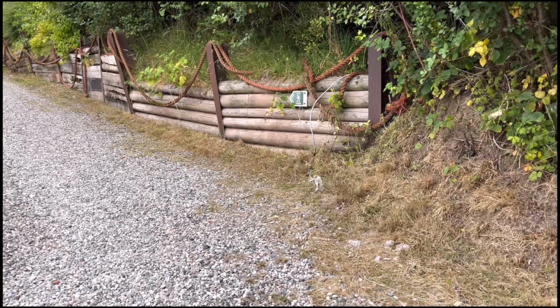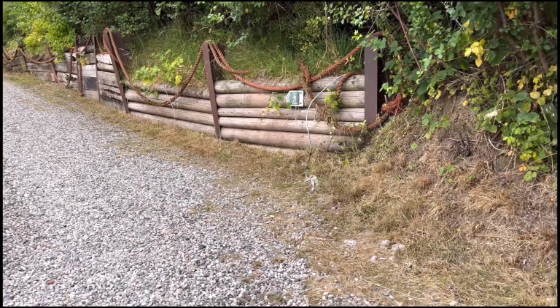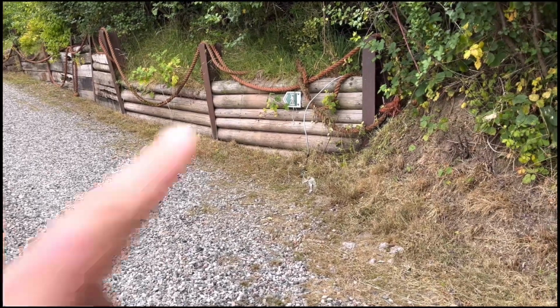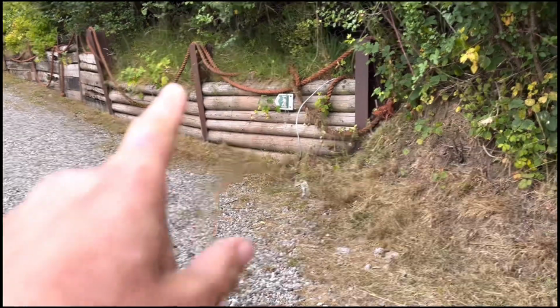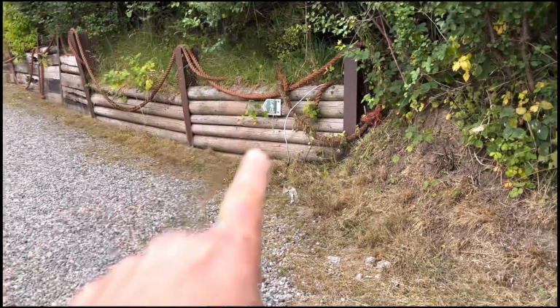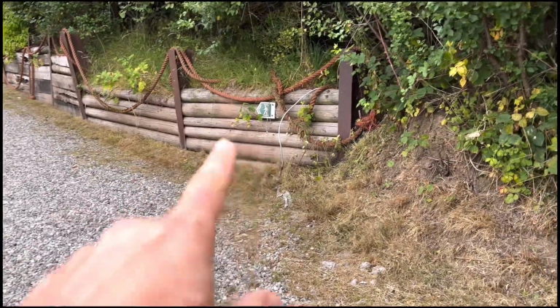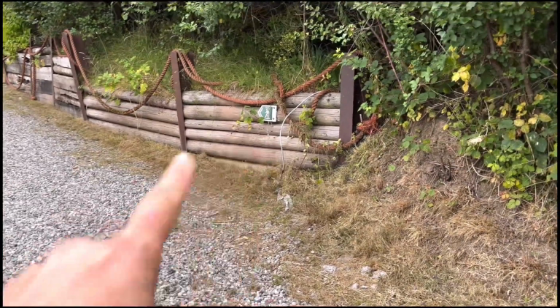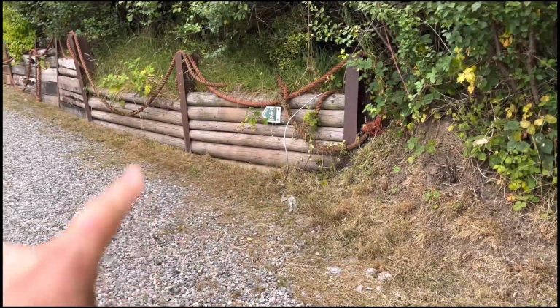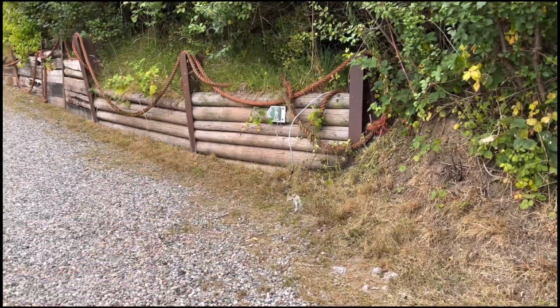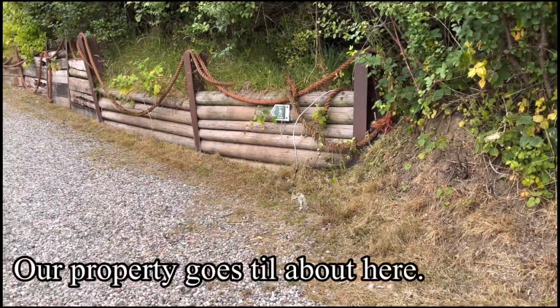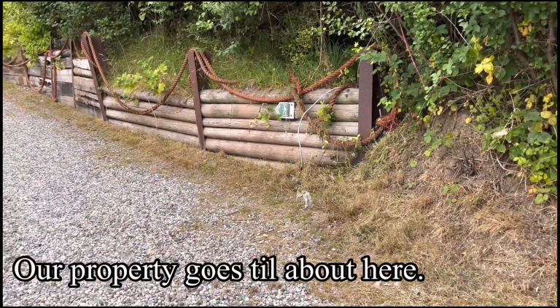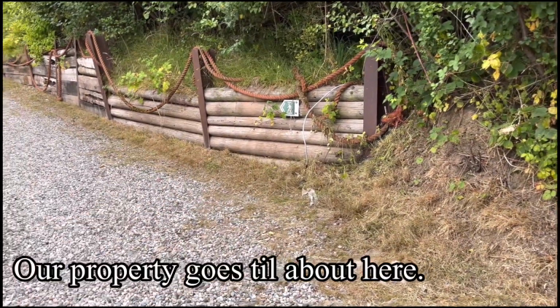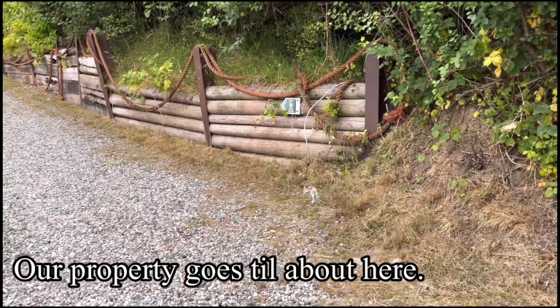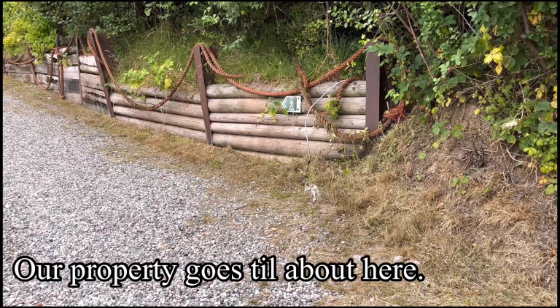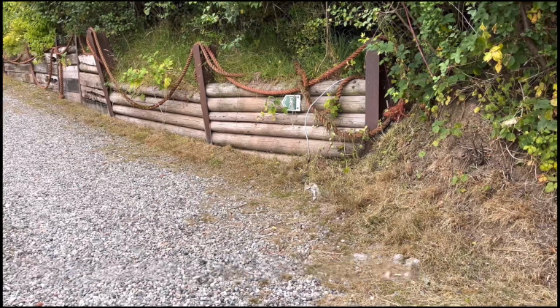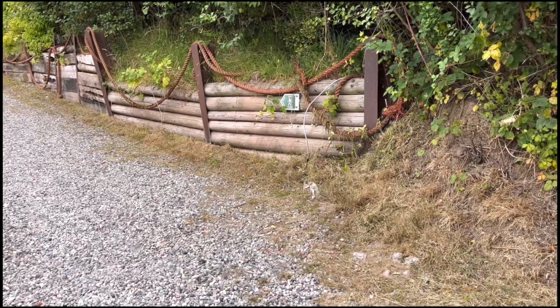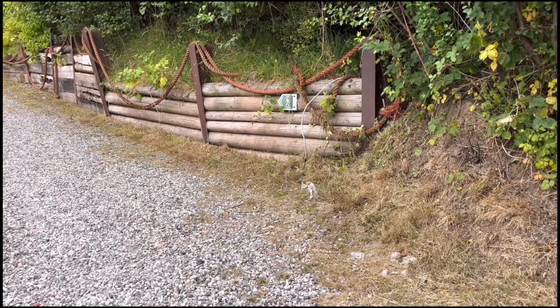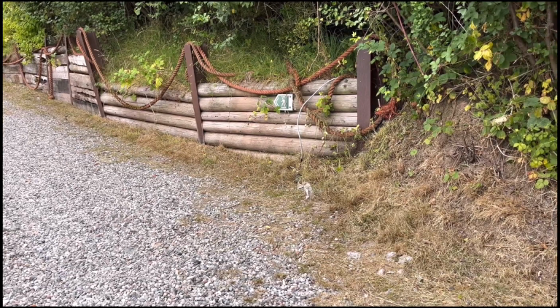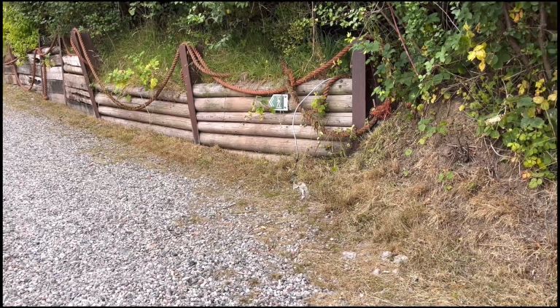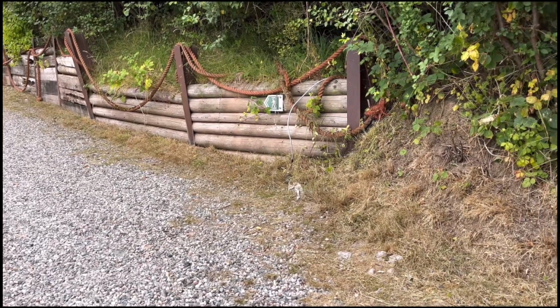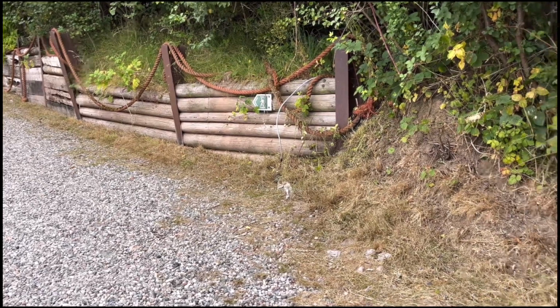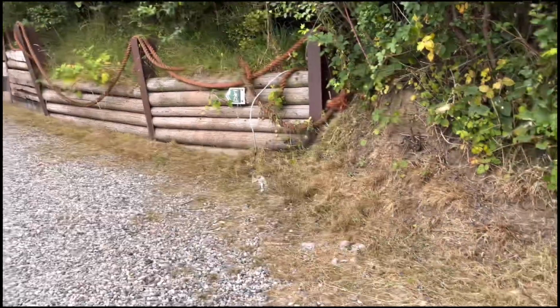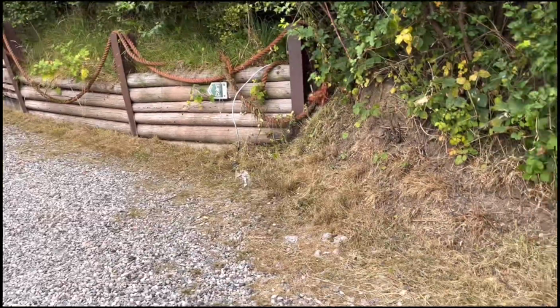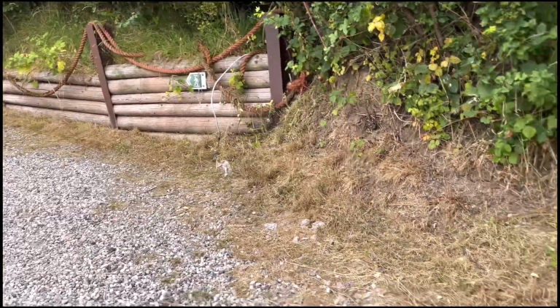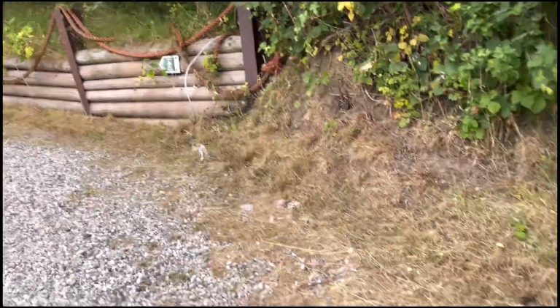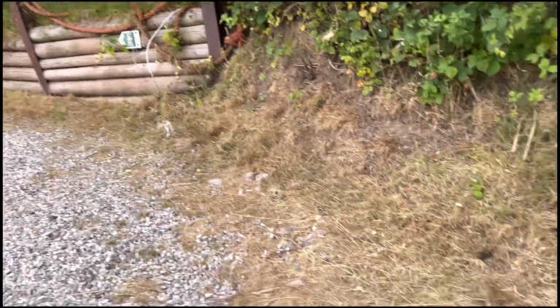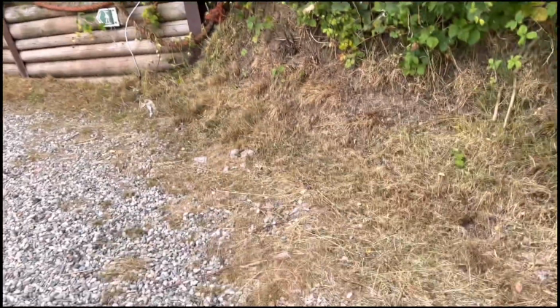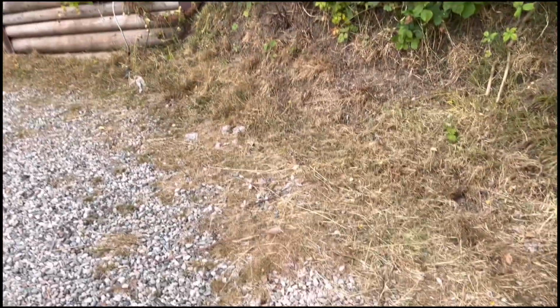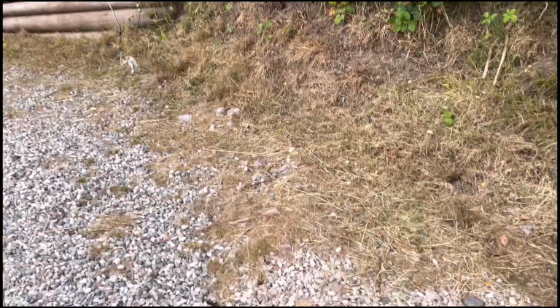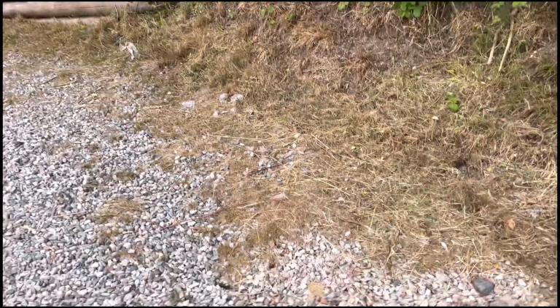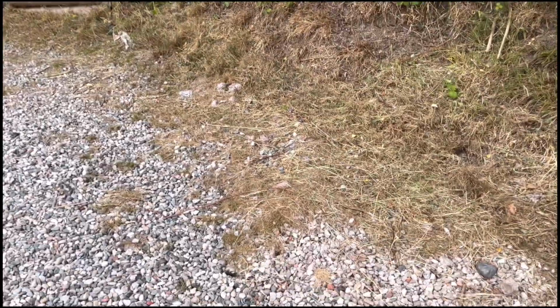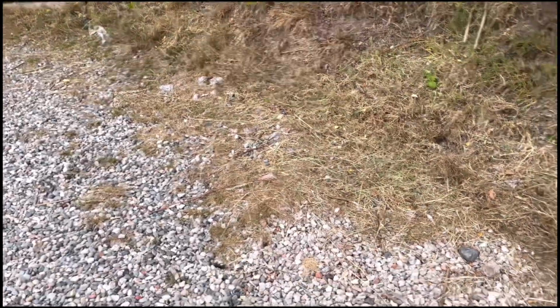I don't think I want to paint those. That's a little bit of a lot of work. We'll see — maybe I can get to it over the weekend.